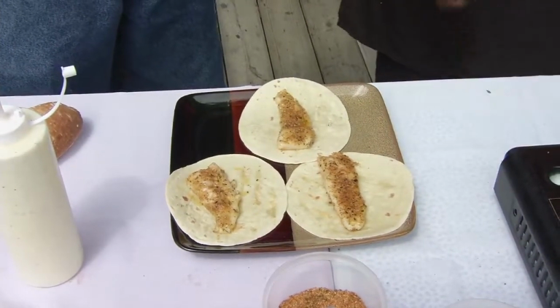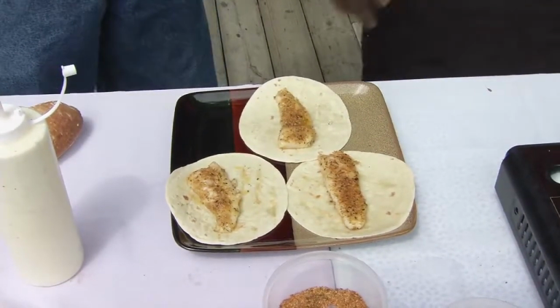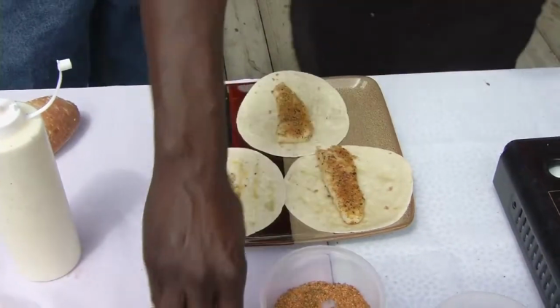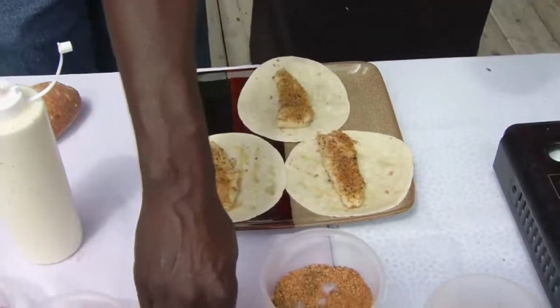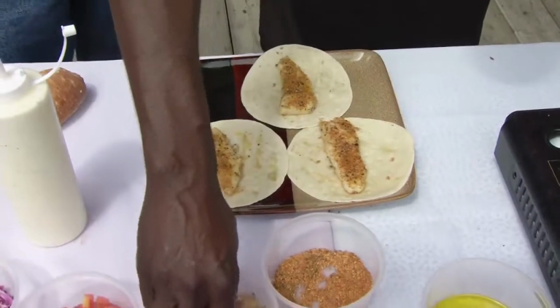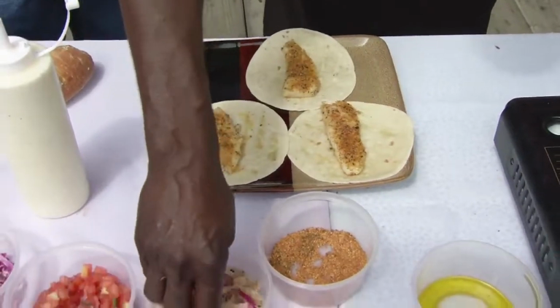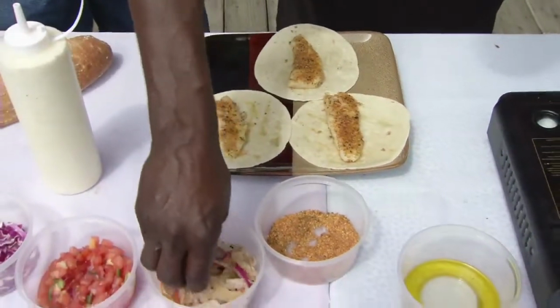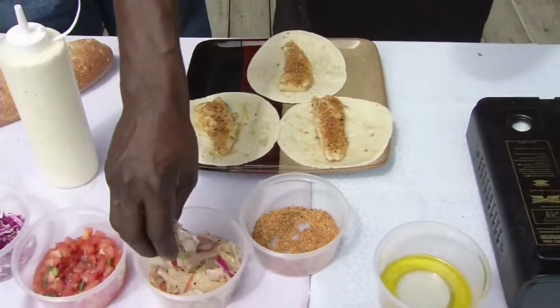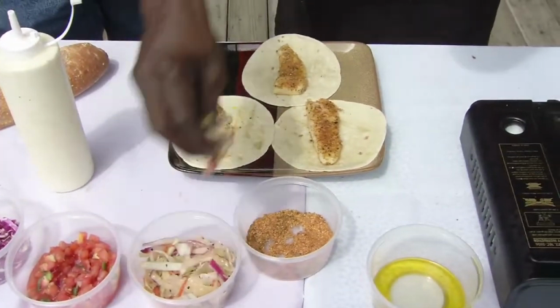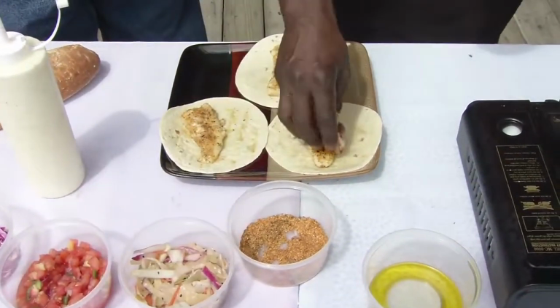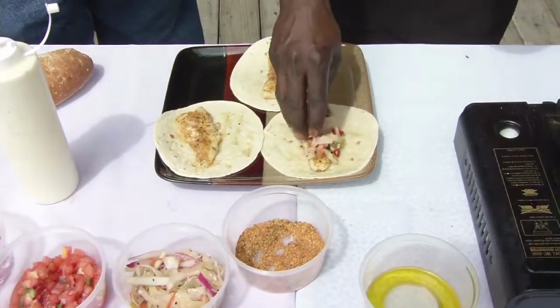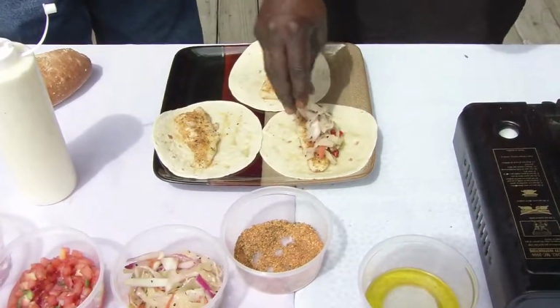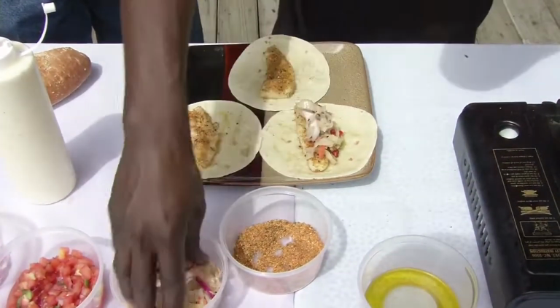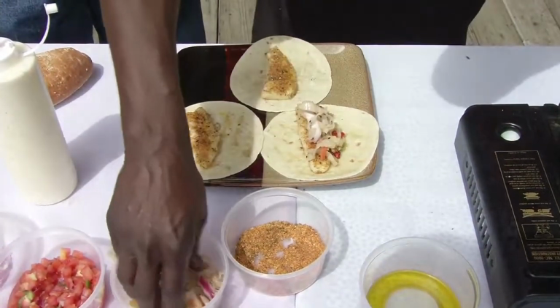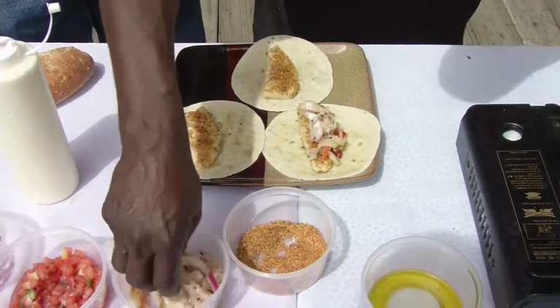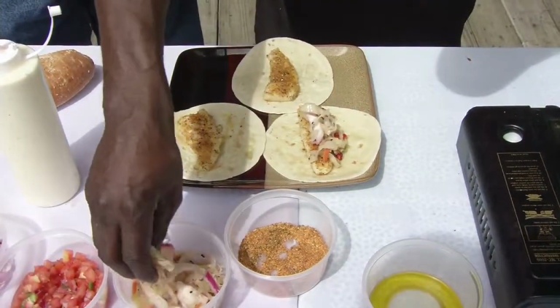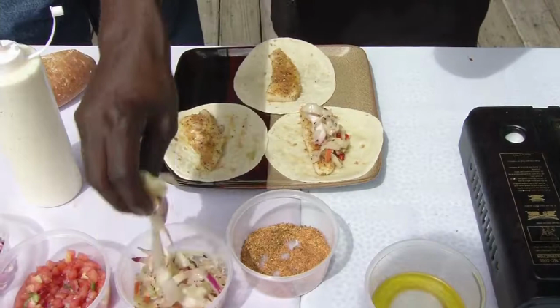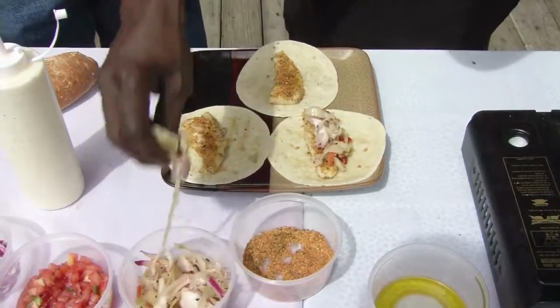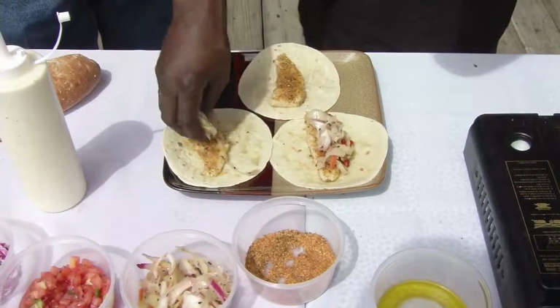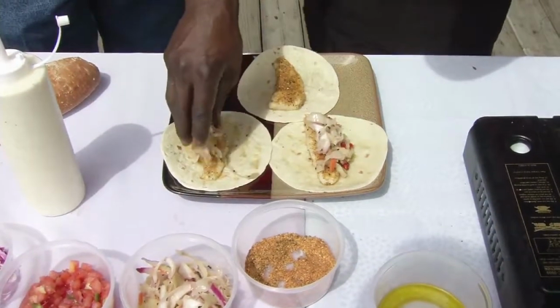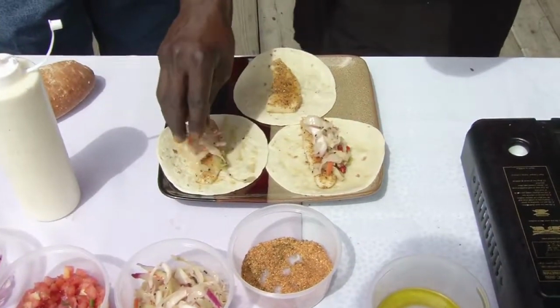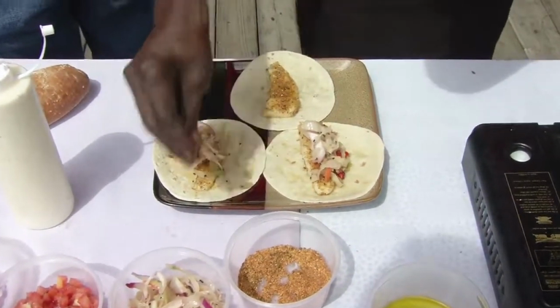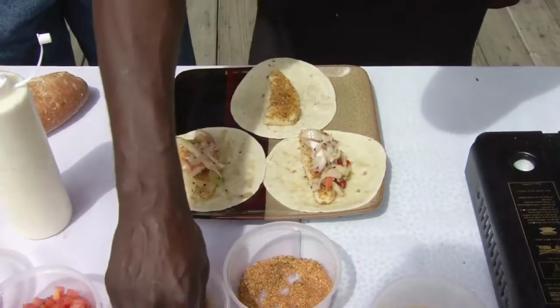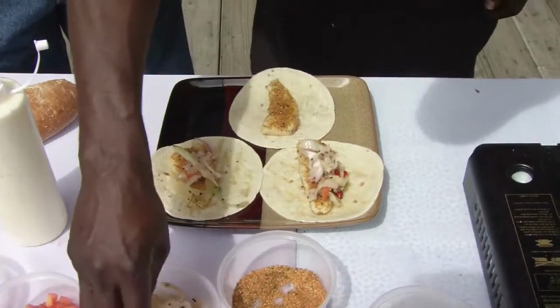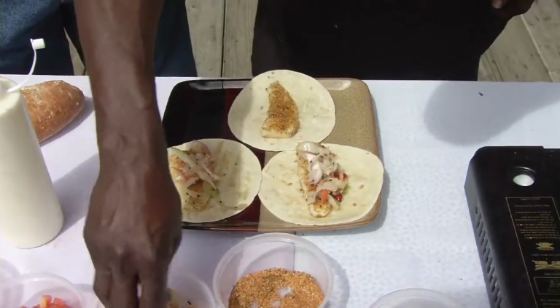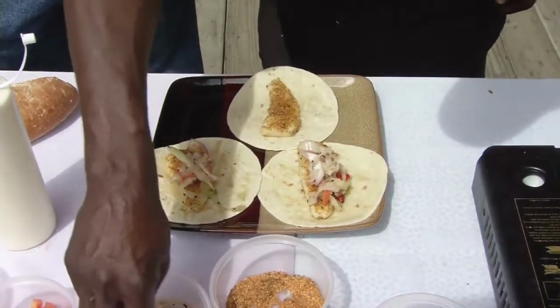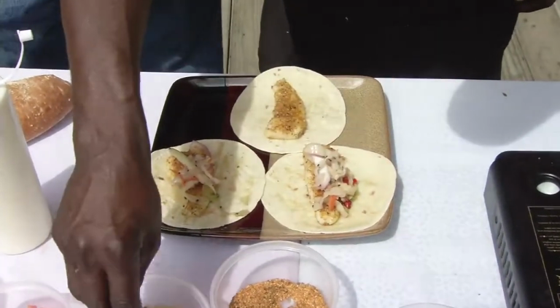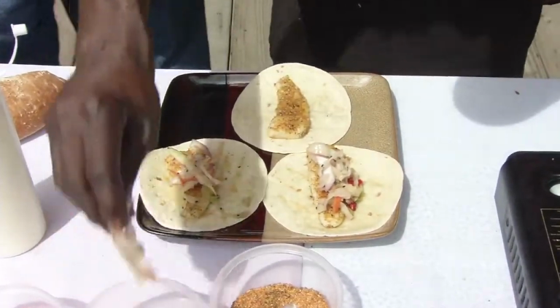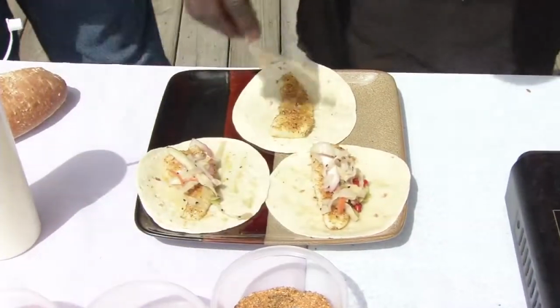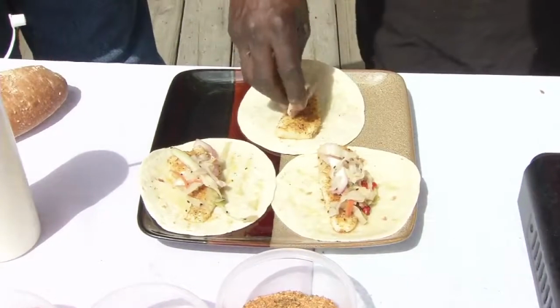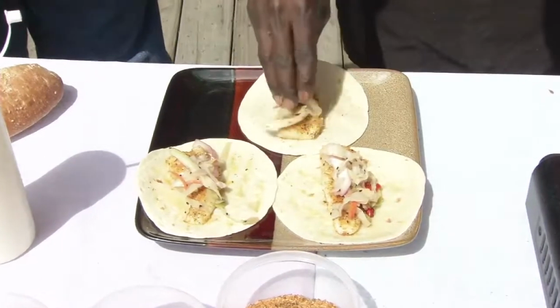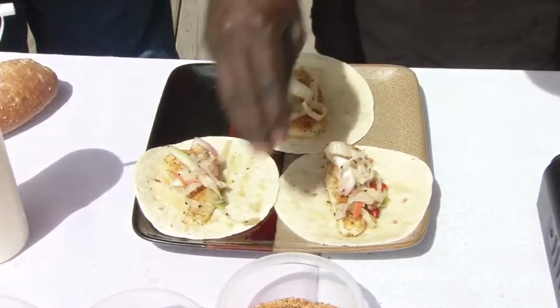We're going to take our fresh Asian slaw. Who would ever think it? They love this slaw.